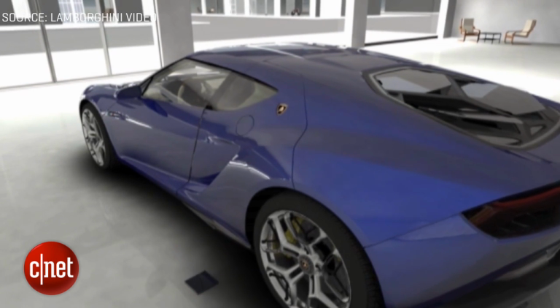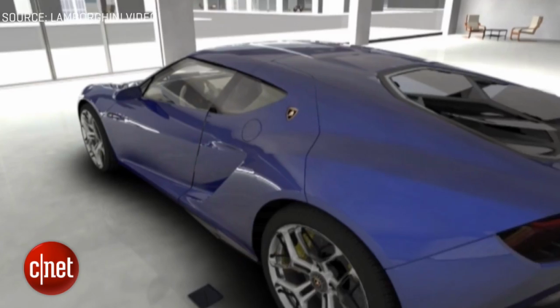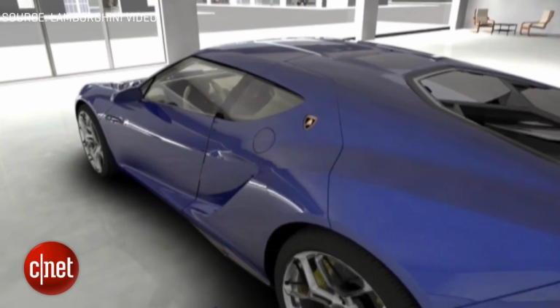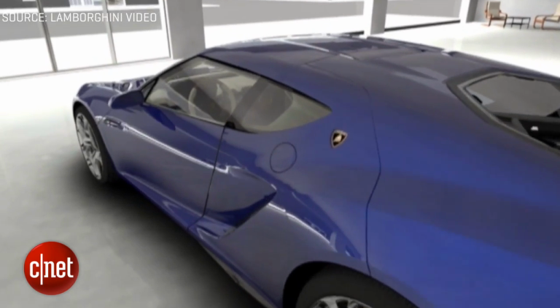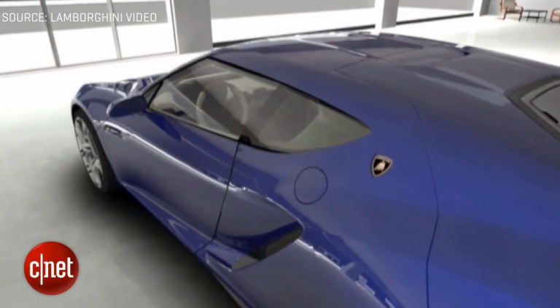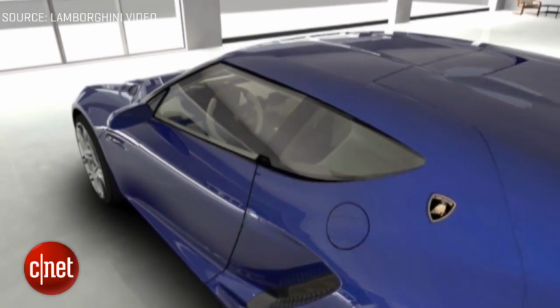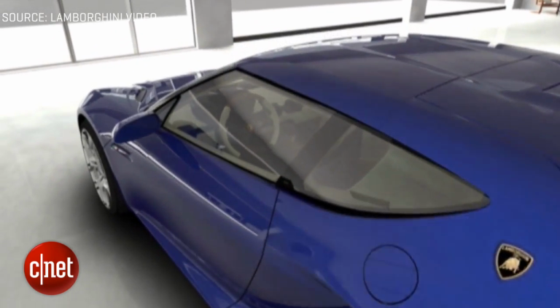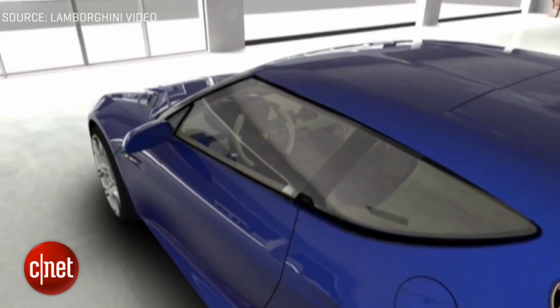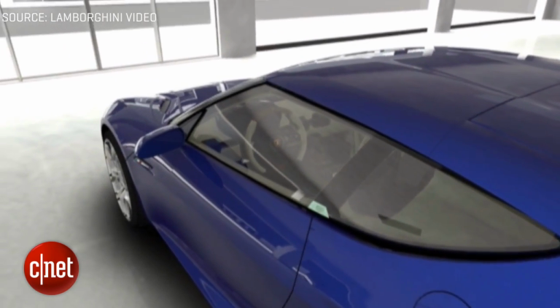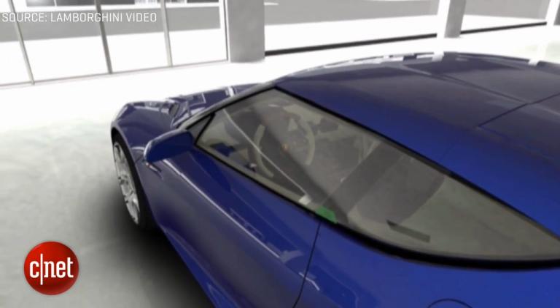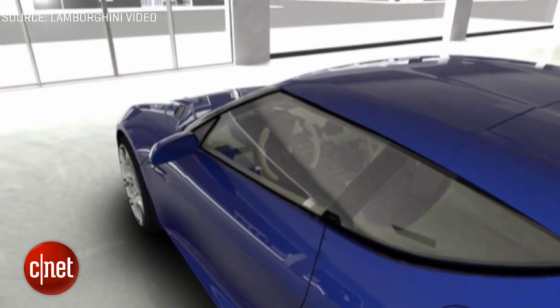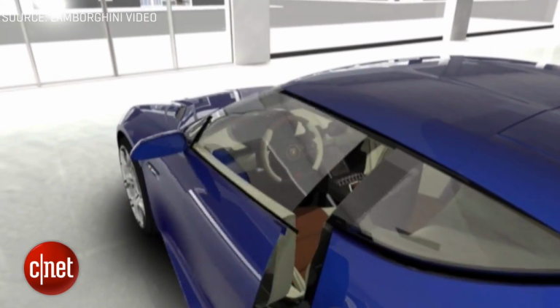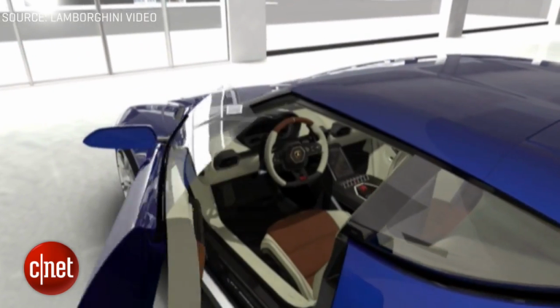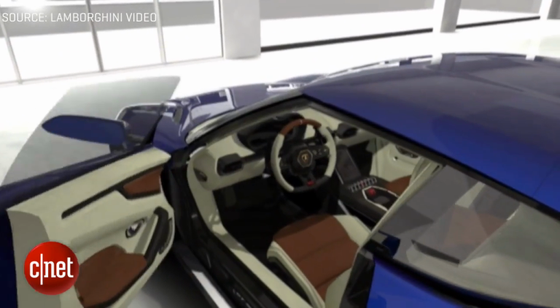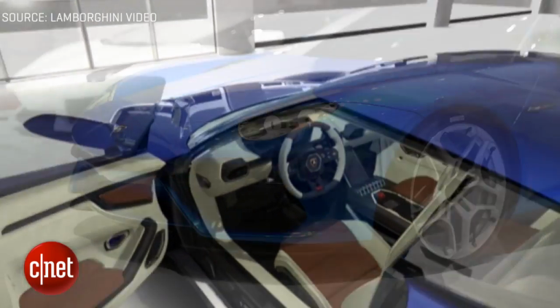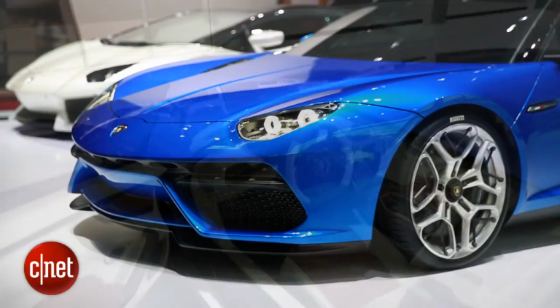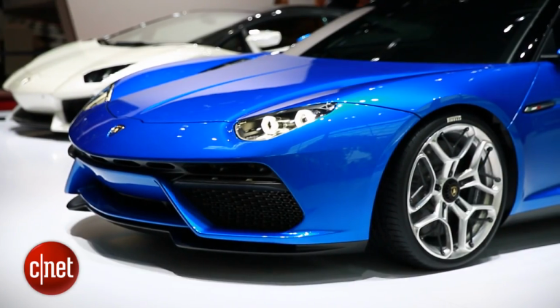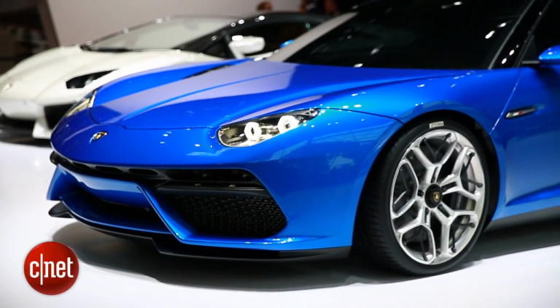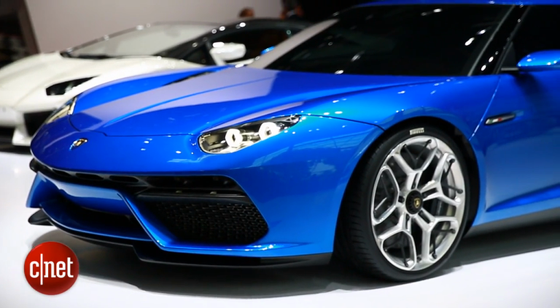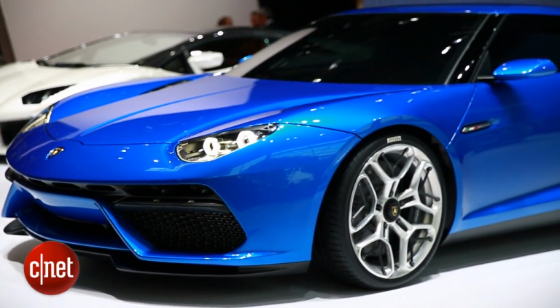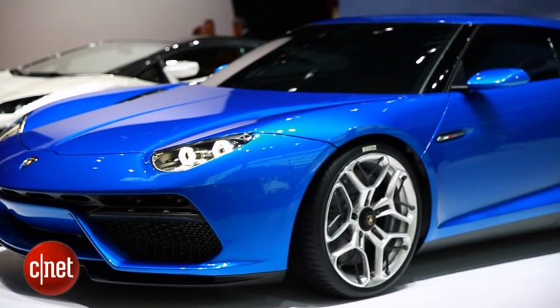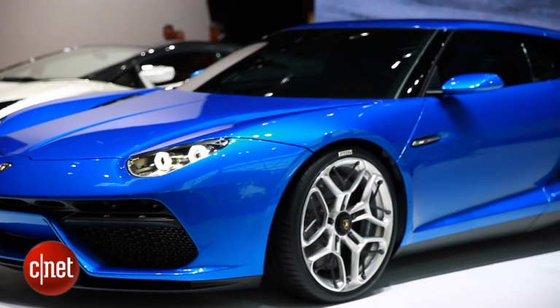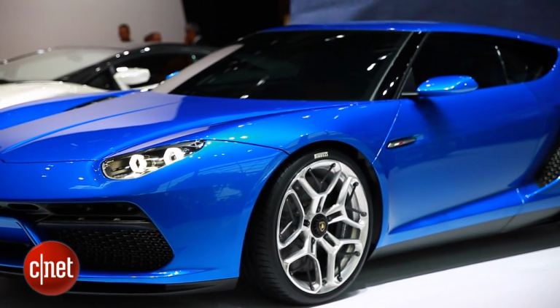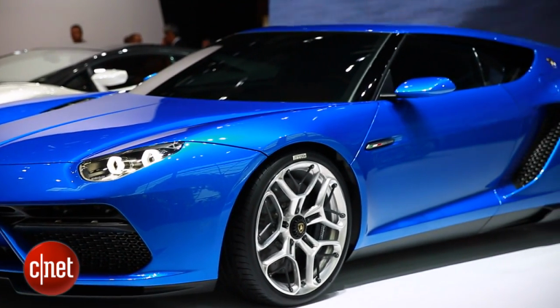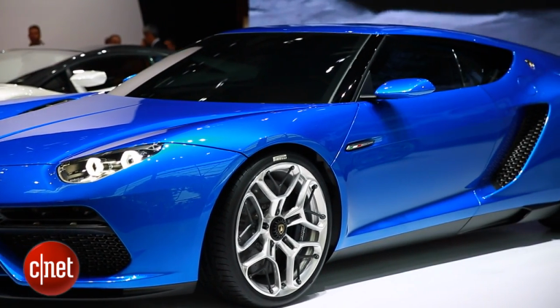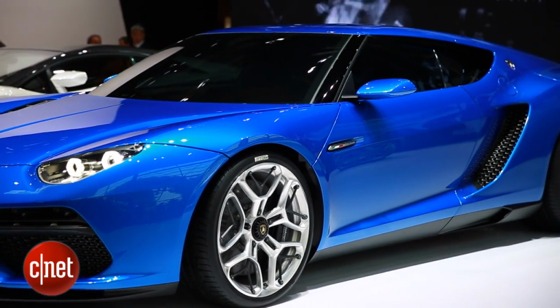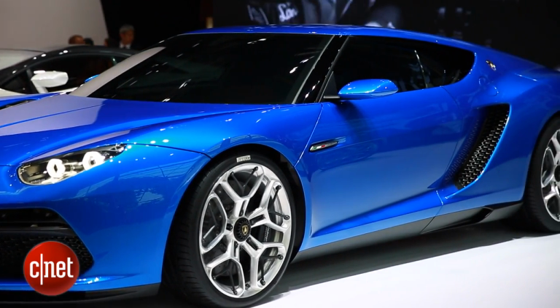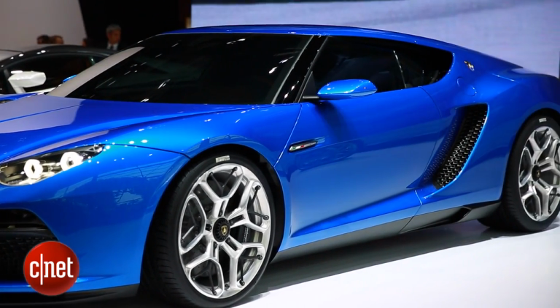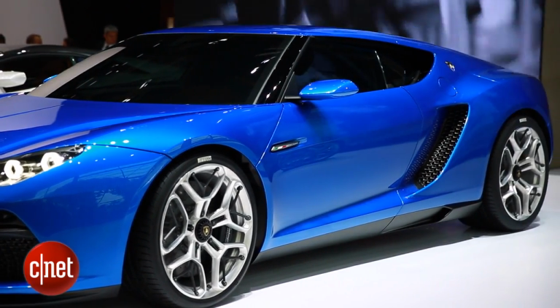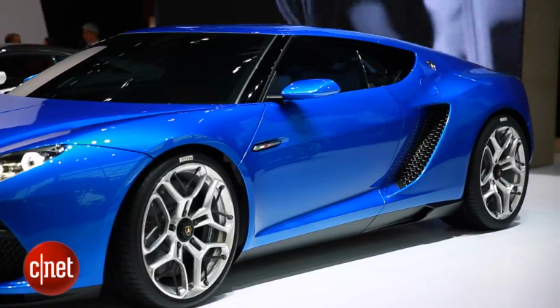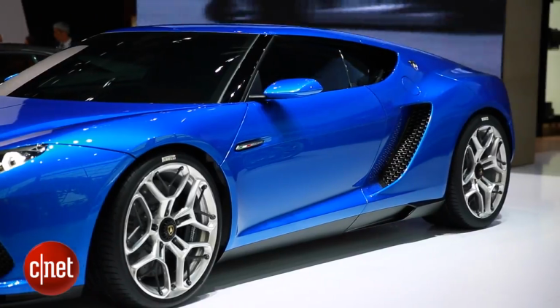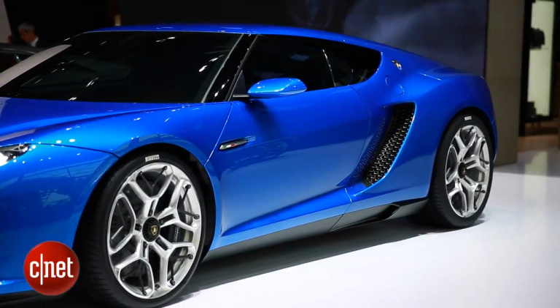But it's just a concept at this point, so we don't know if we'll see anything like this on the road anytime in the near future. I'm Antoine Goodwin, we've been on the floor at the 2014 Paris Auto Show taking a look at the Lamborghini Asterion LP910-4.